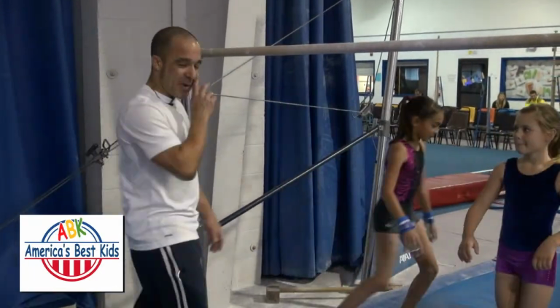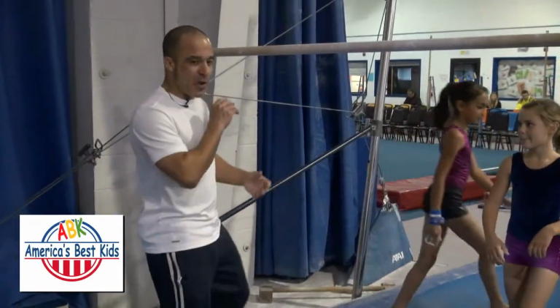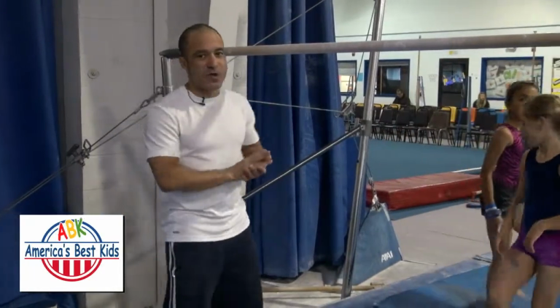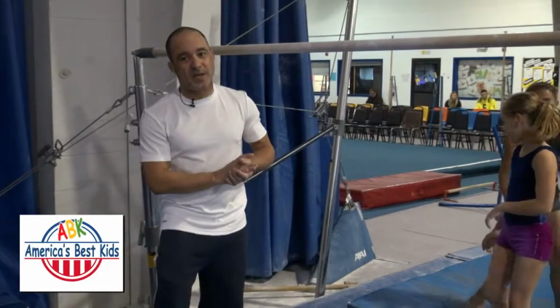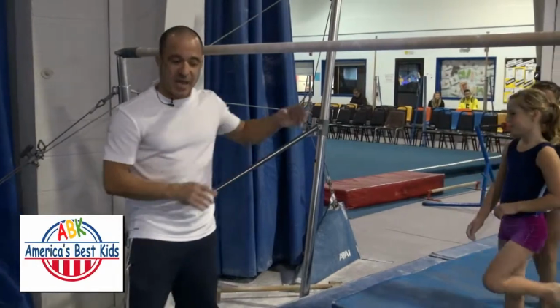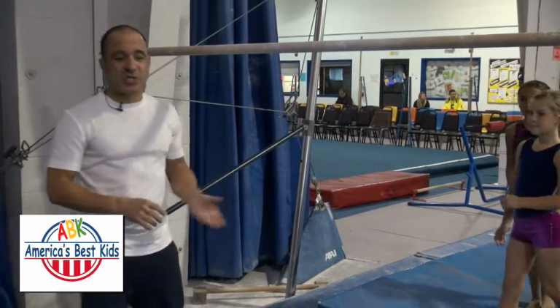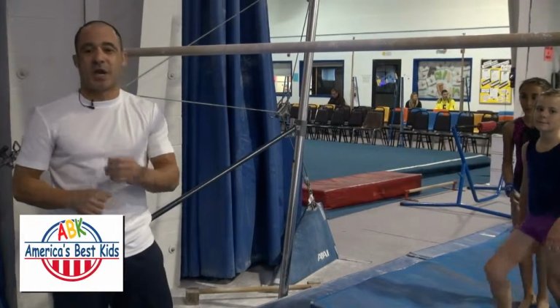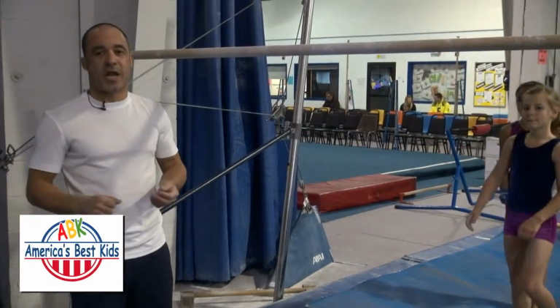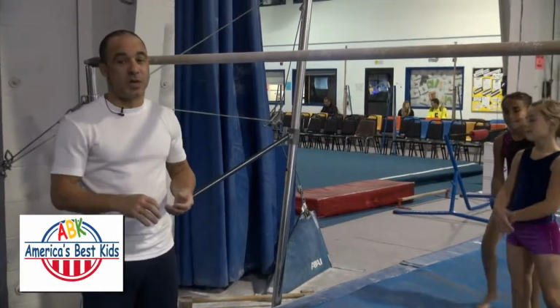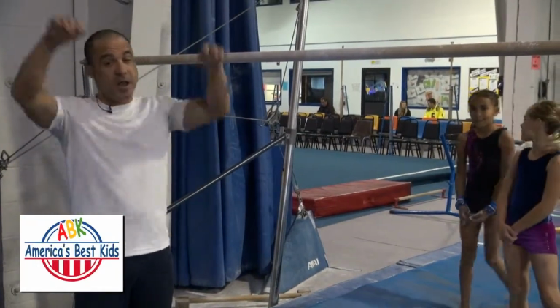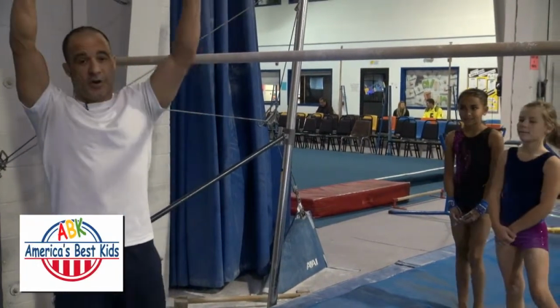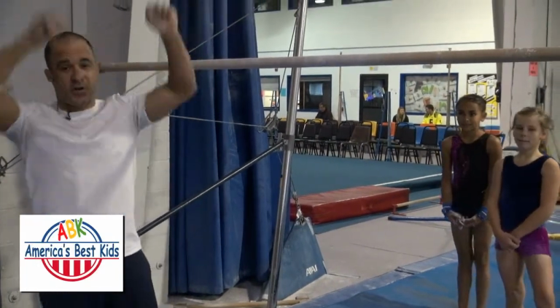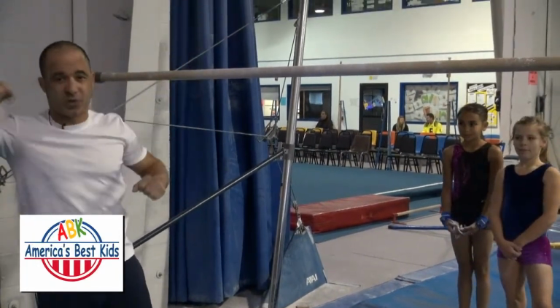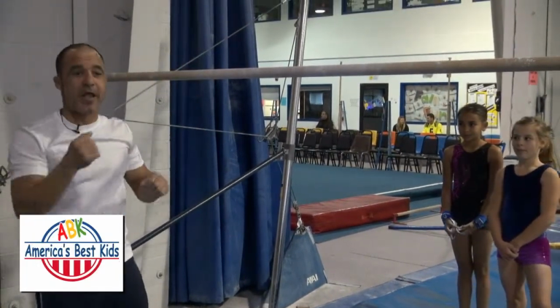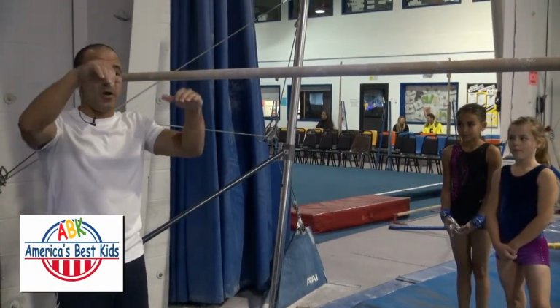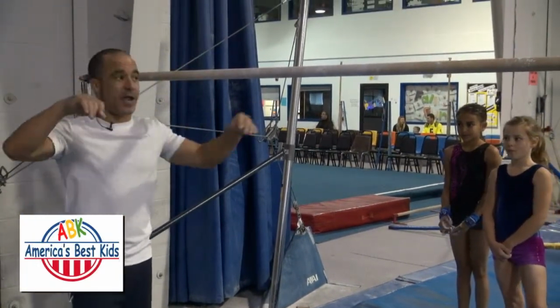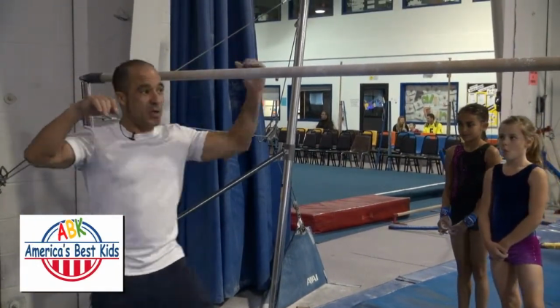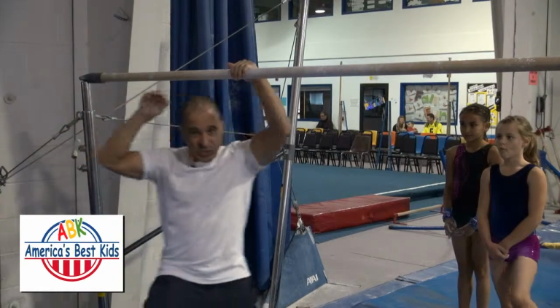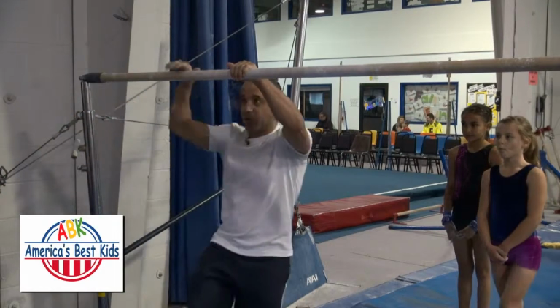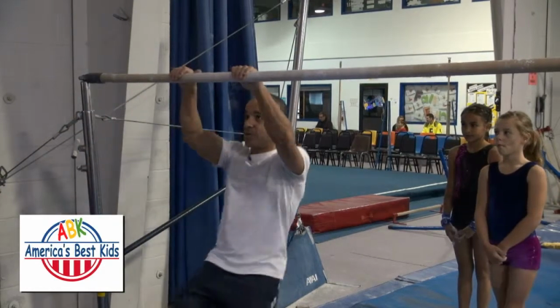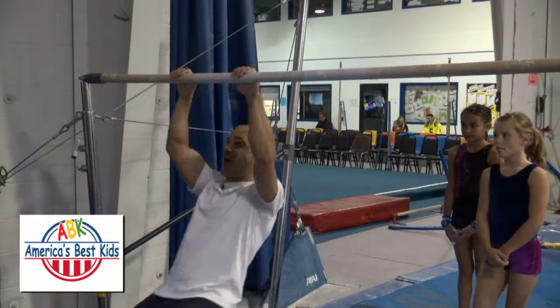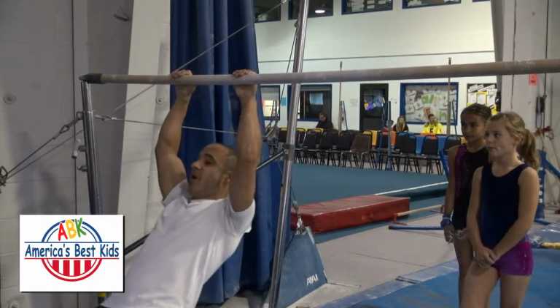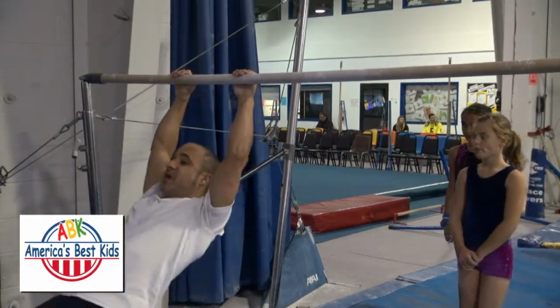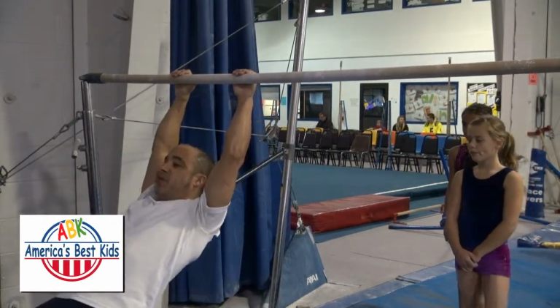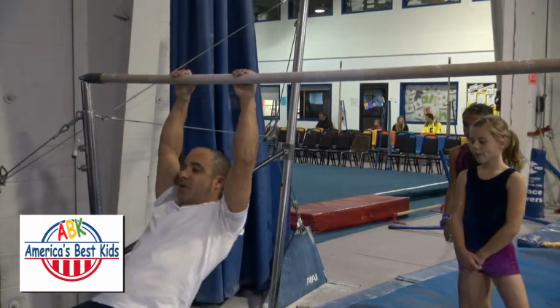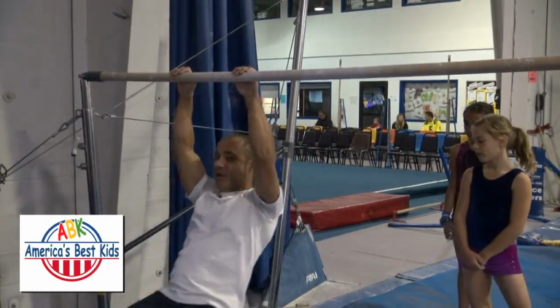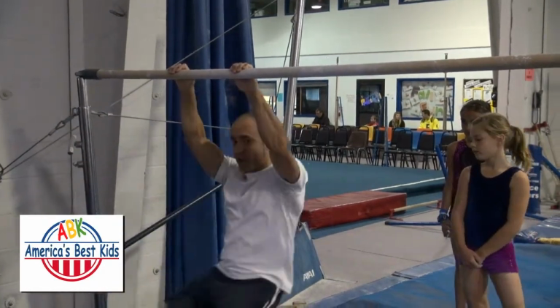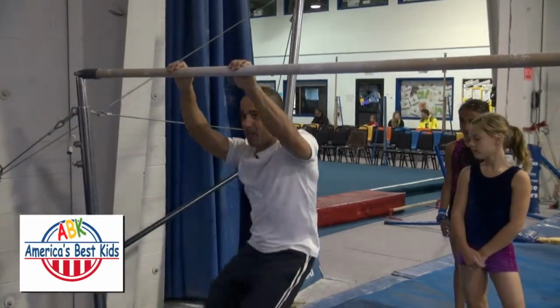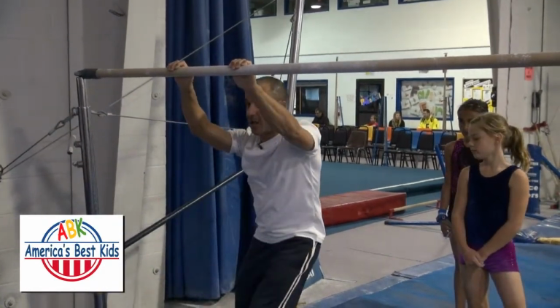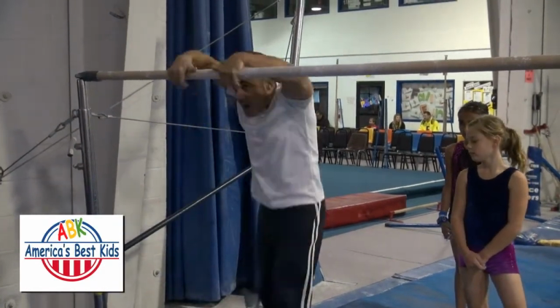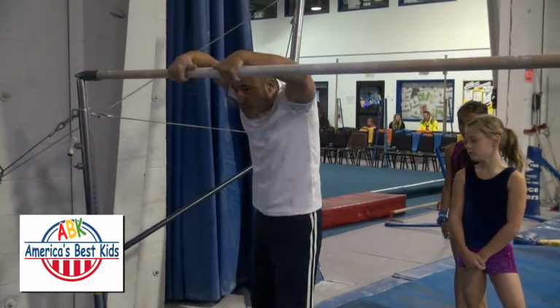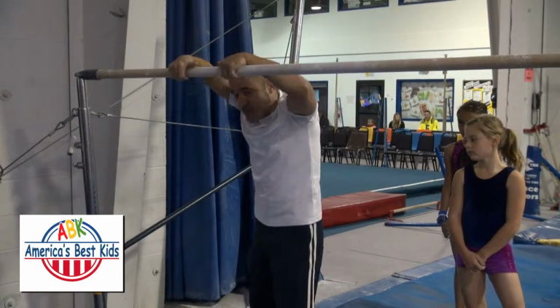So basically what the re-grip is: as you're swinging in a long hang swing — meaning underneath the bar you're just swinging — your hands will start to slip off the bar every time you swing forwards. So on the way back, you have to get your grip again.